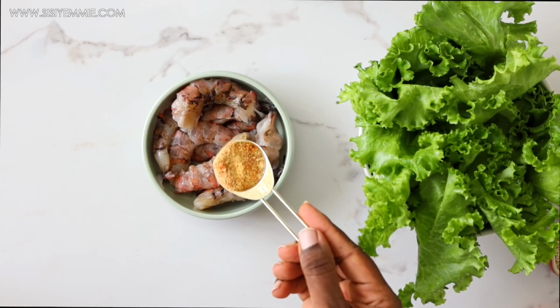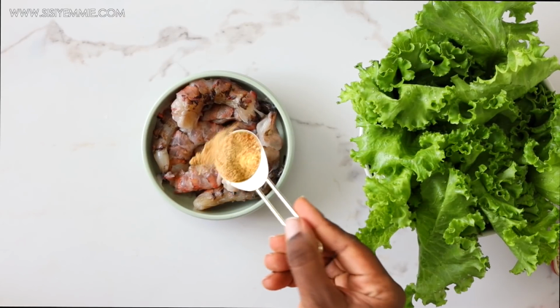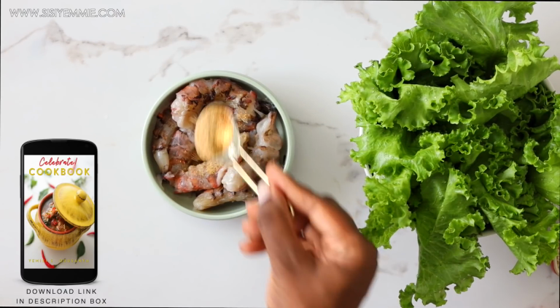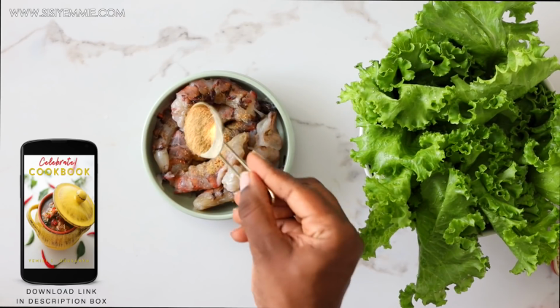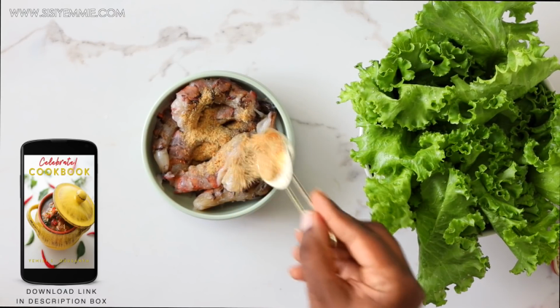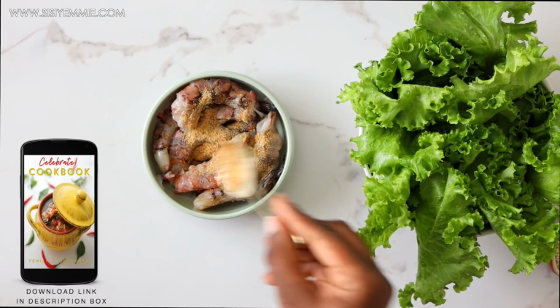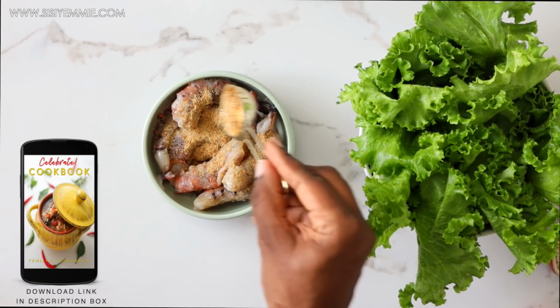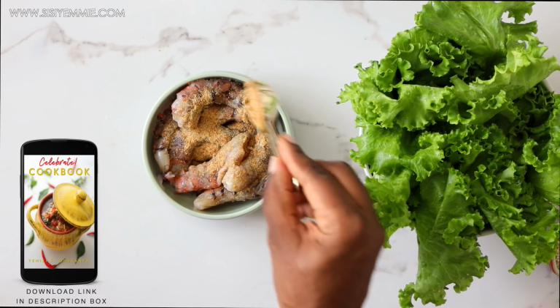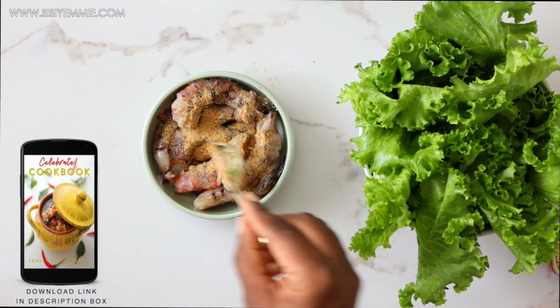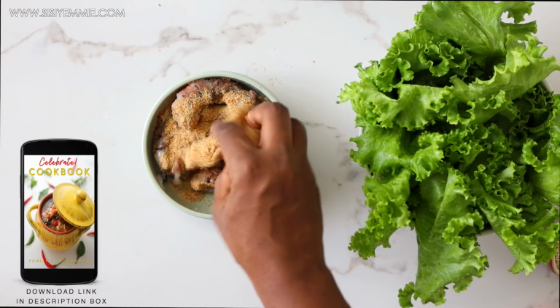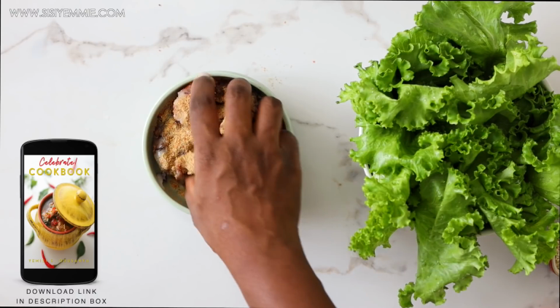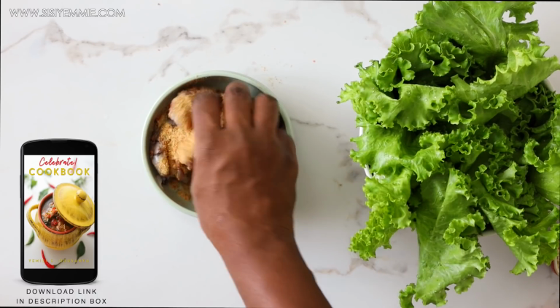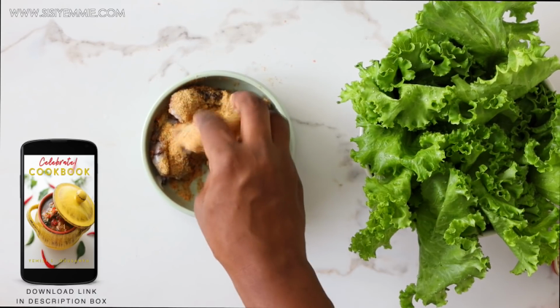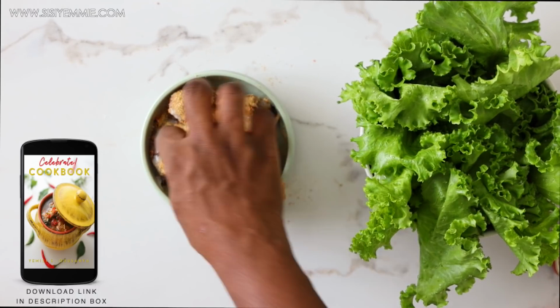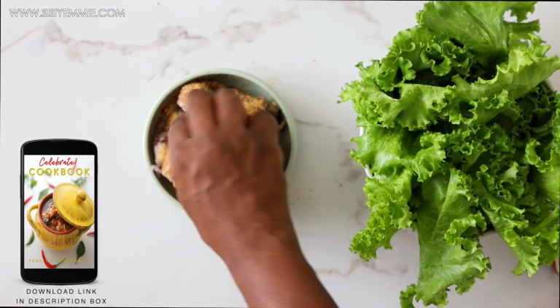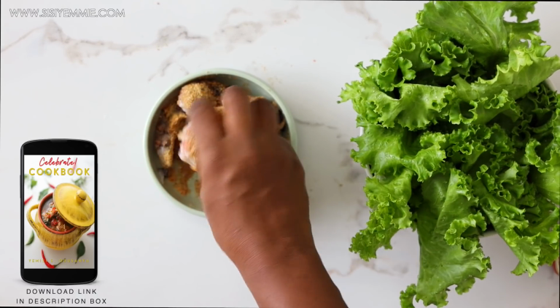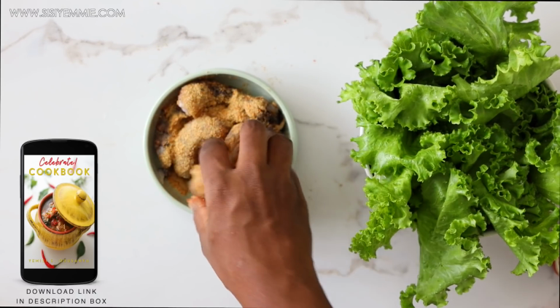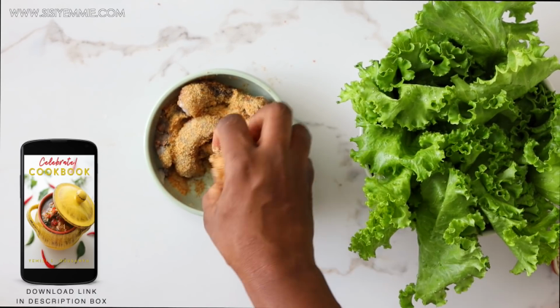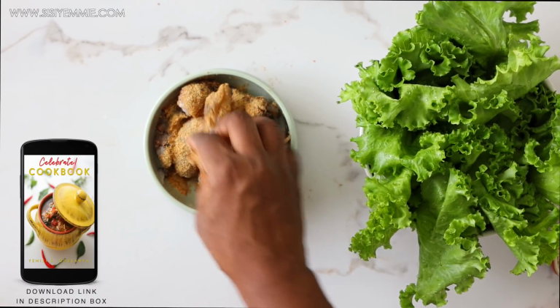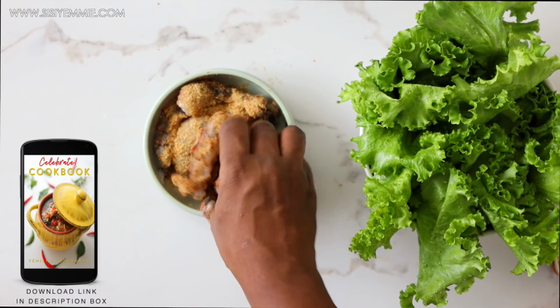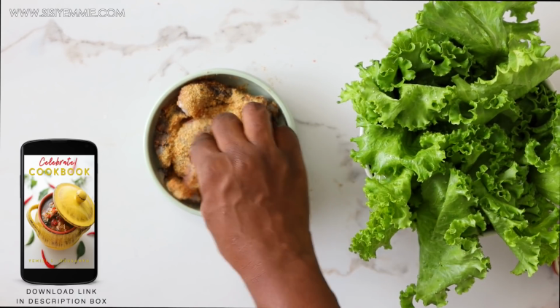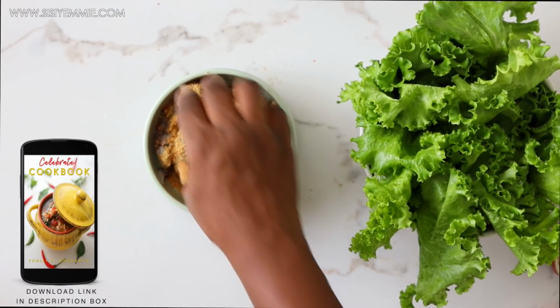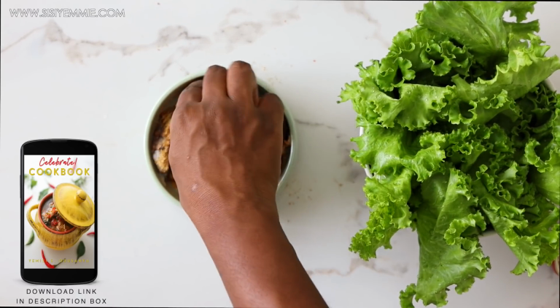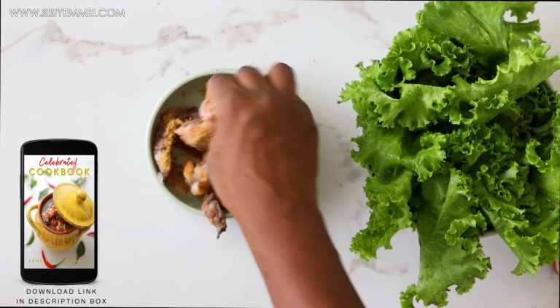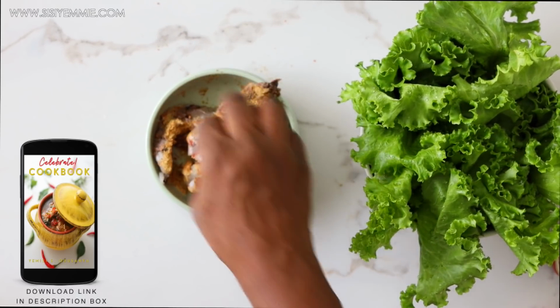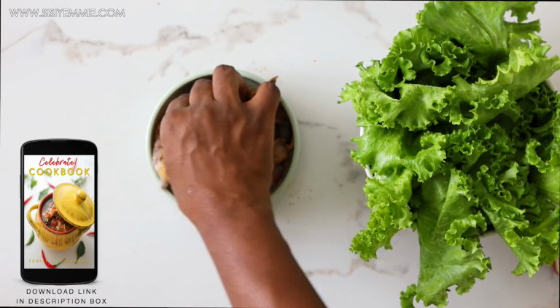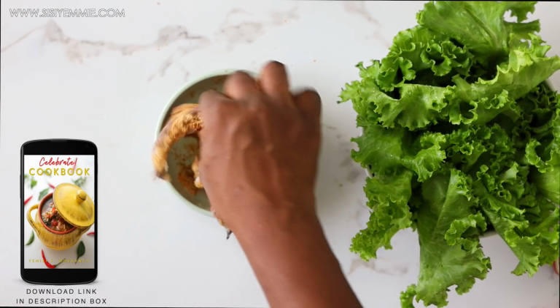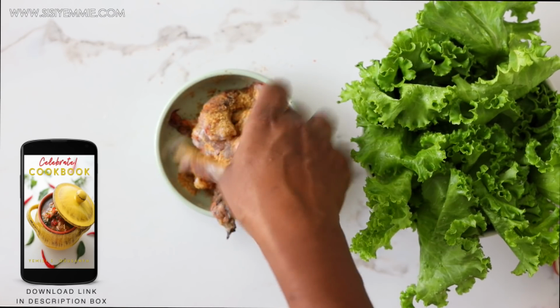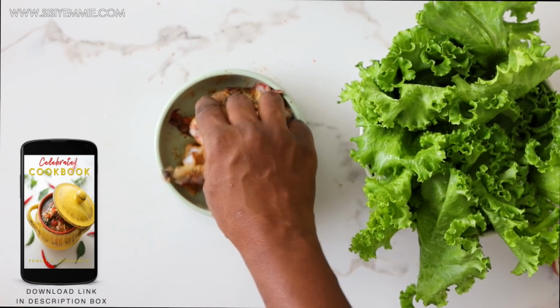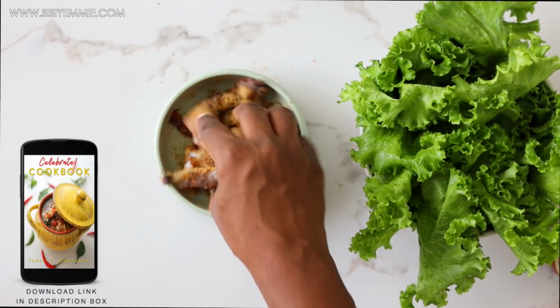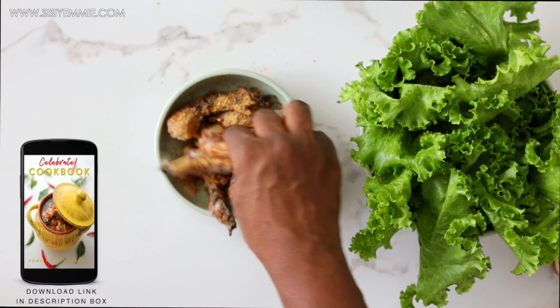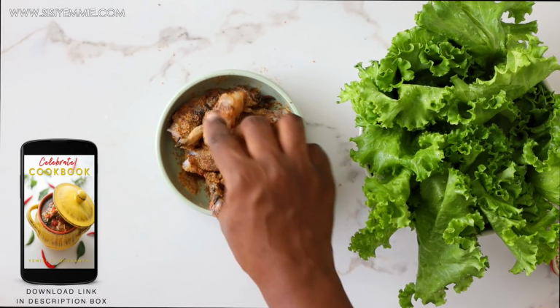This is one of my favorite salad recipes. I have other salad recipes in my new festive cookbook, so go to the description box to download it and see more of my favorite salads in my new digital cookbook.